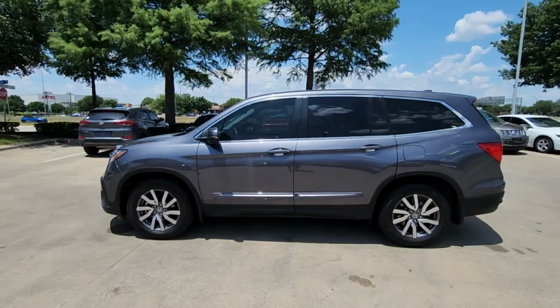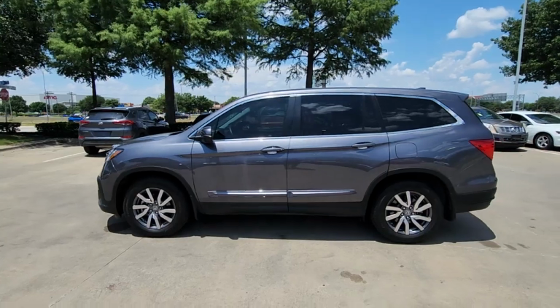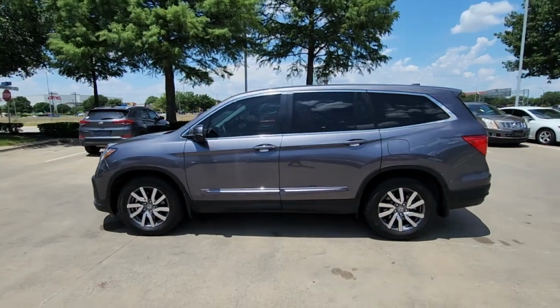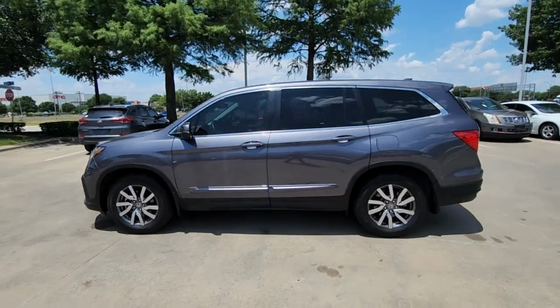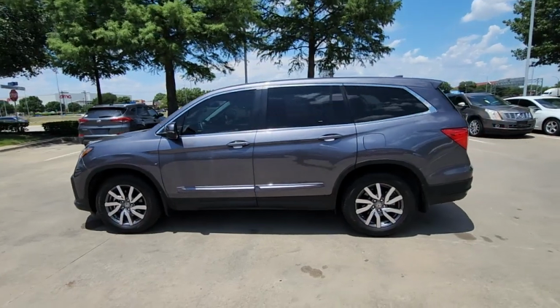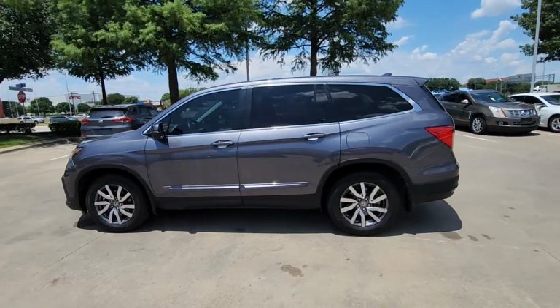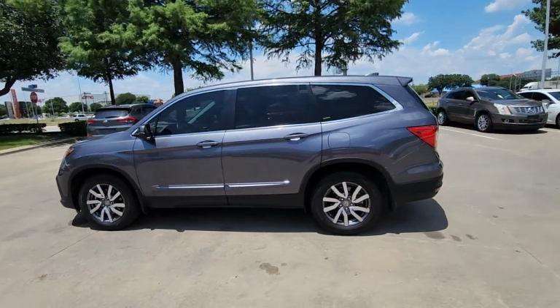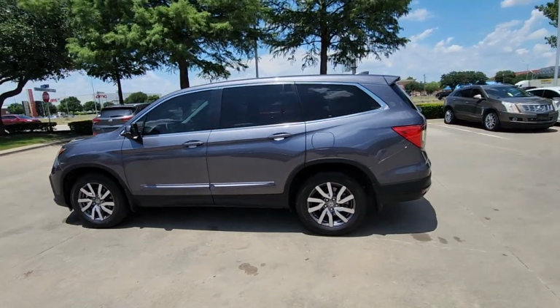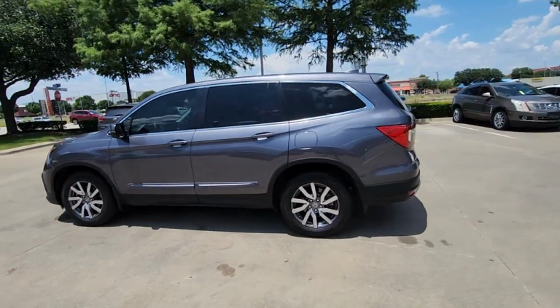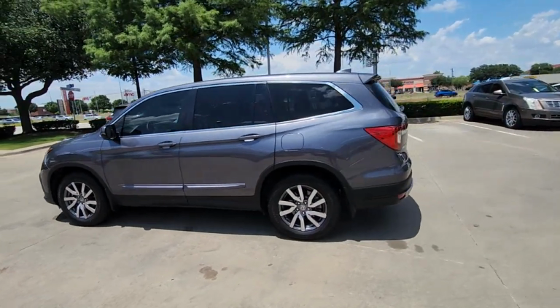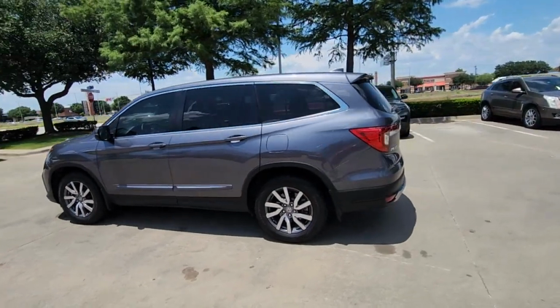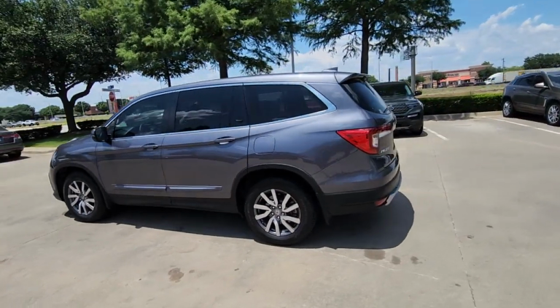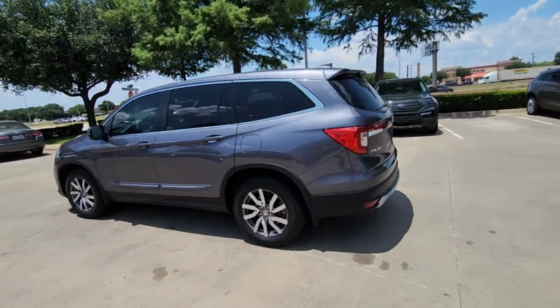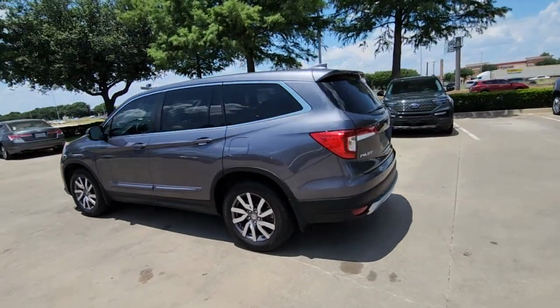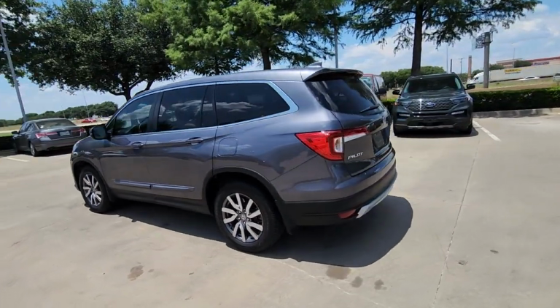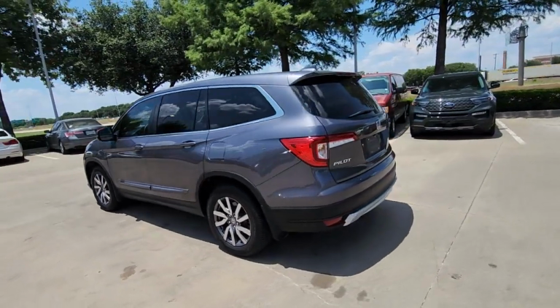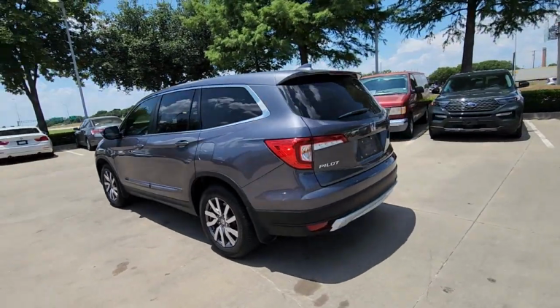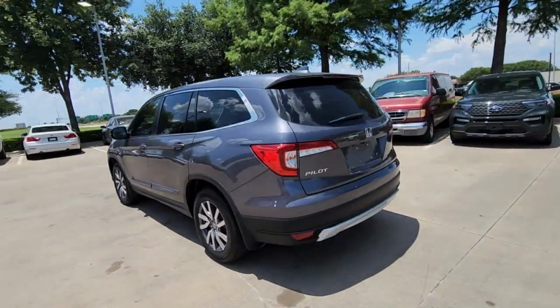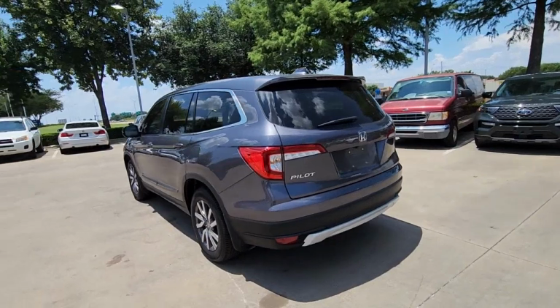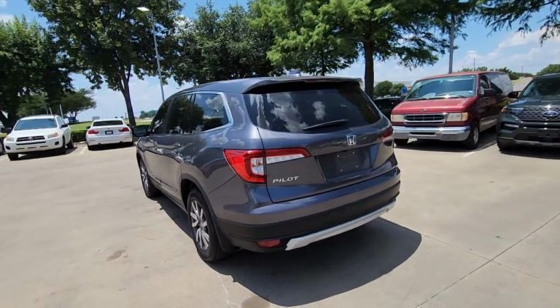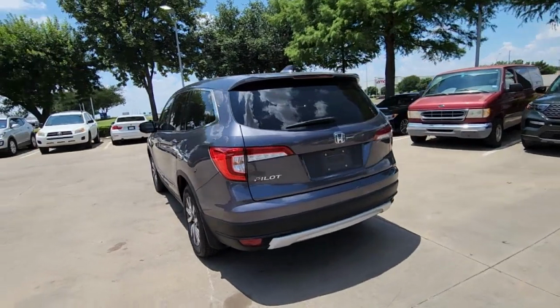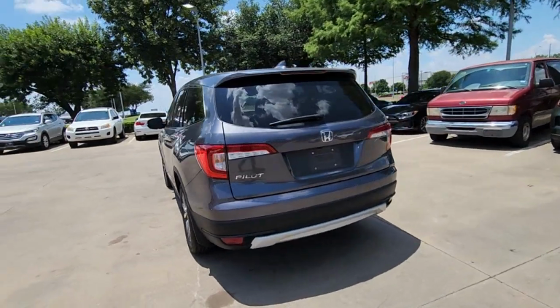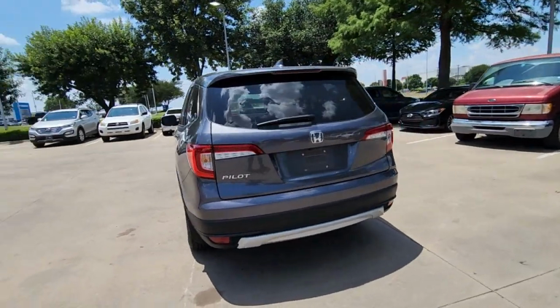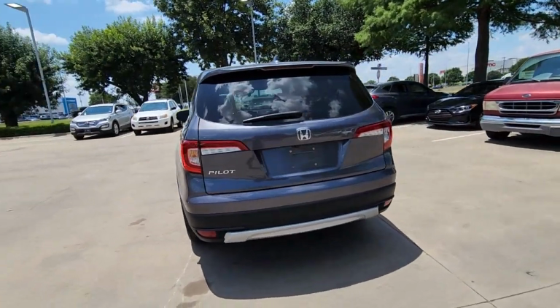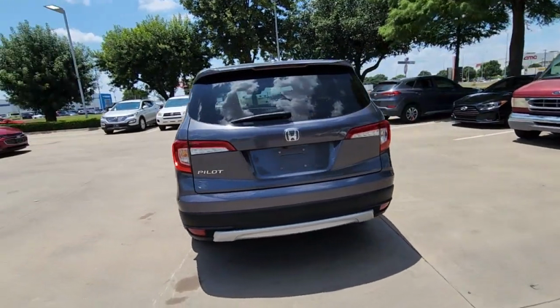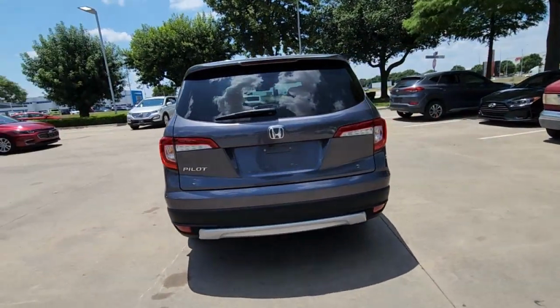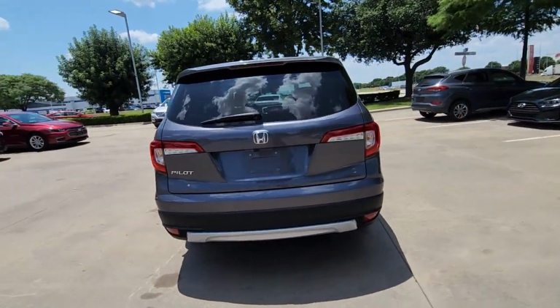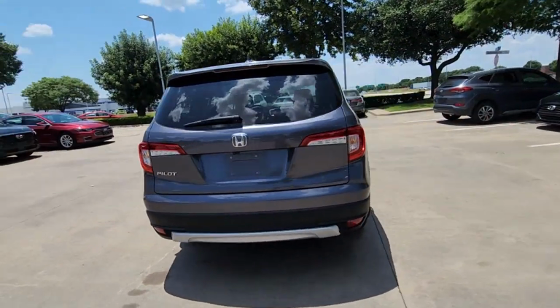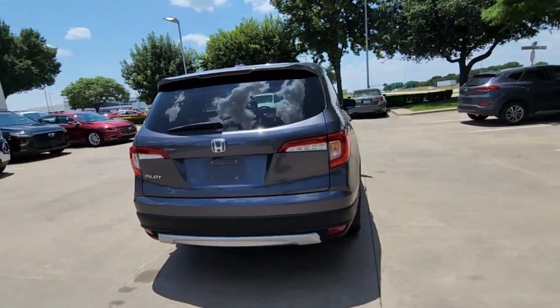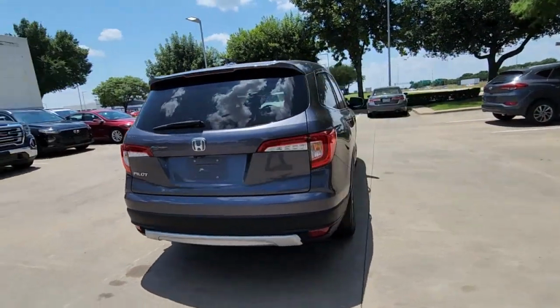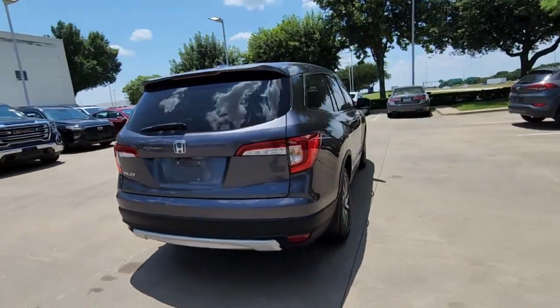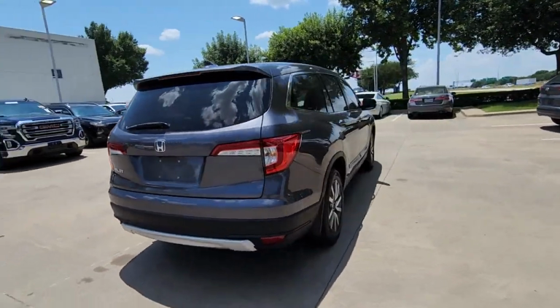You will love the features of this 2020 Honda Pilot. This vehicle is an outstanding buy with fewer than 60,000 miles on the odometer.